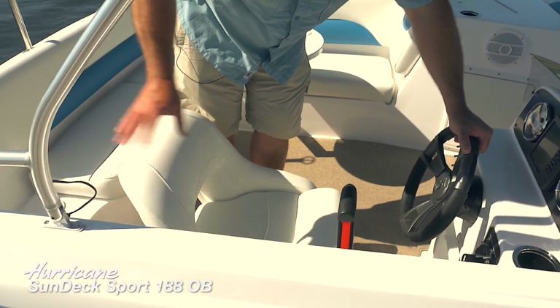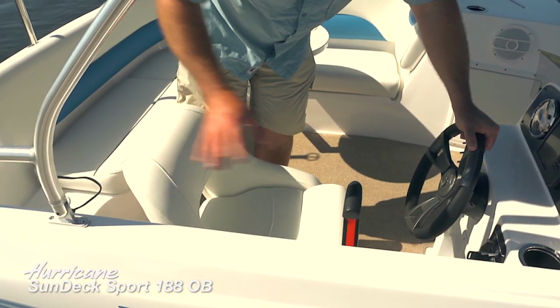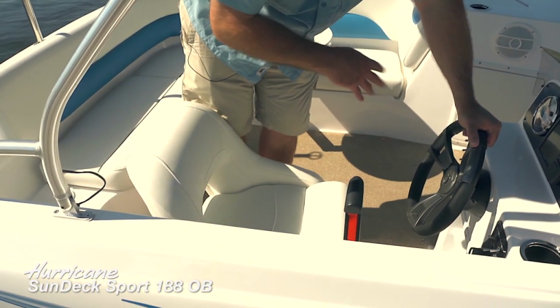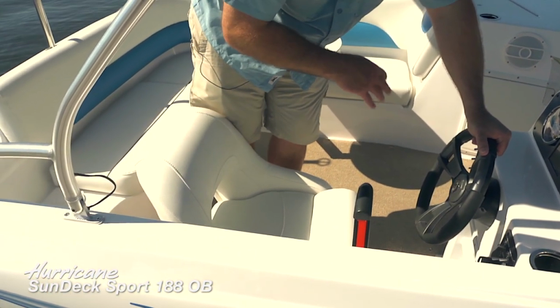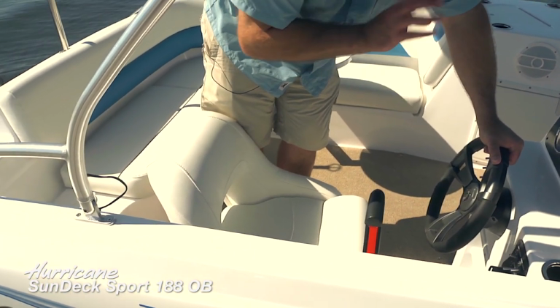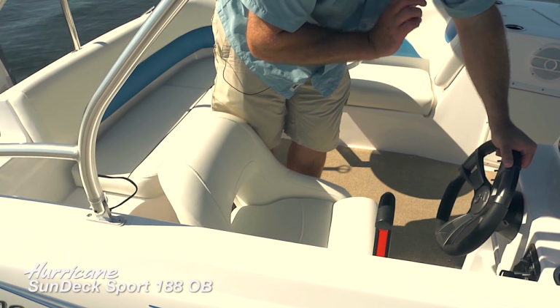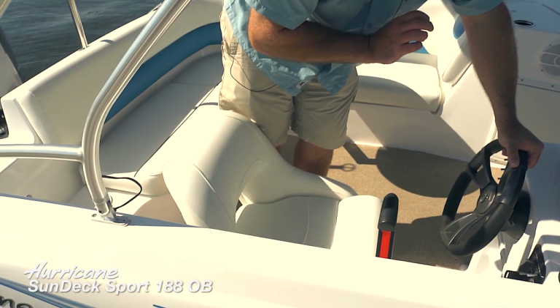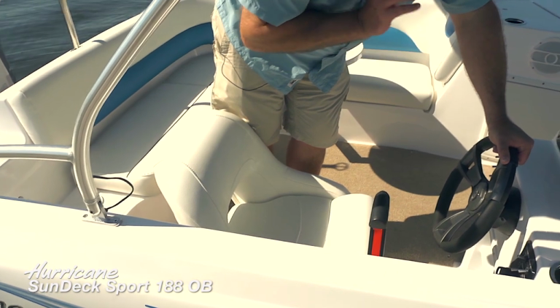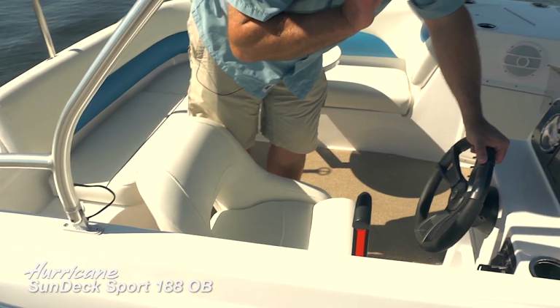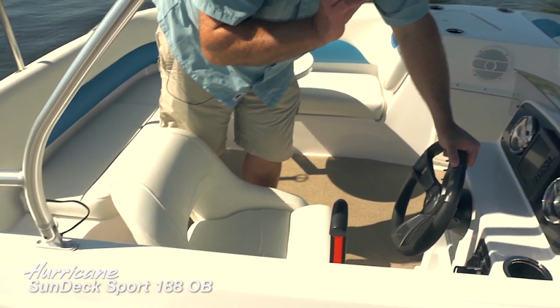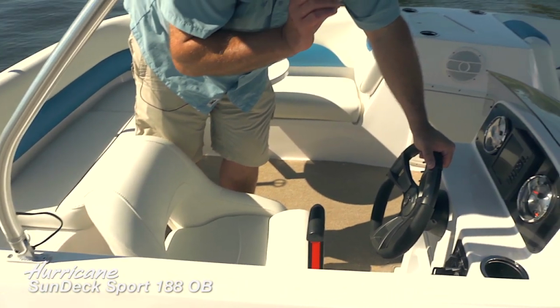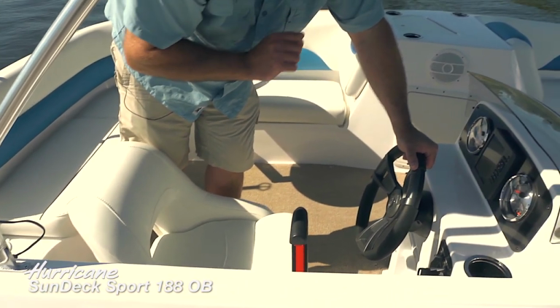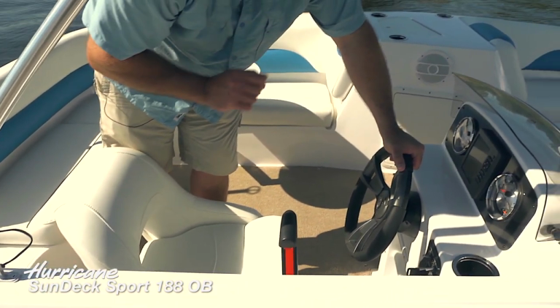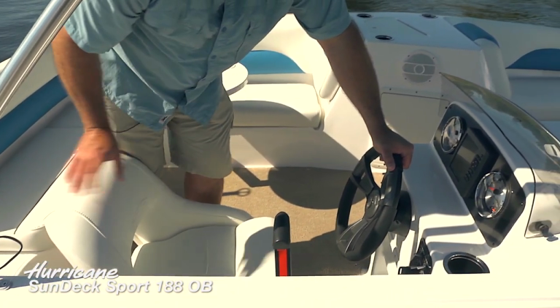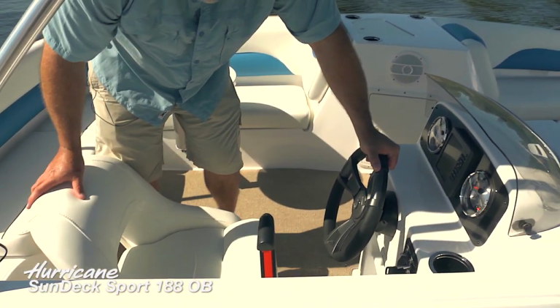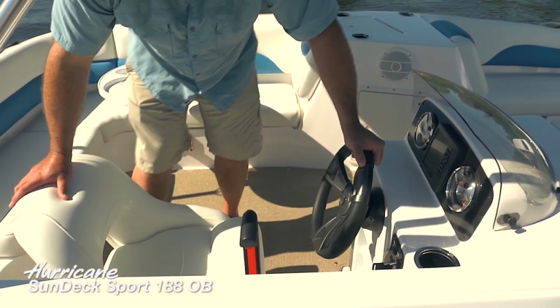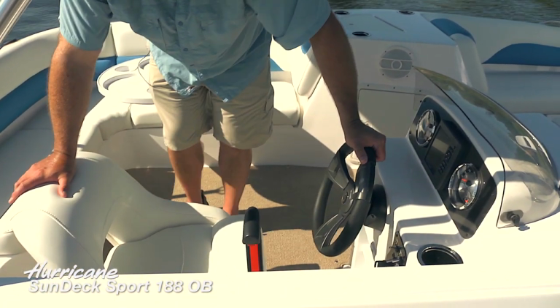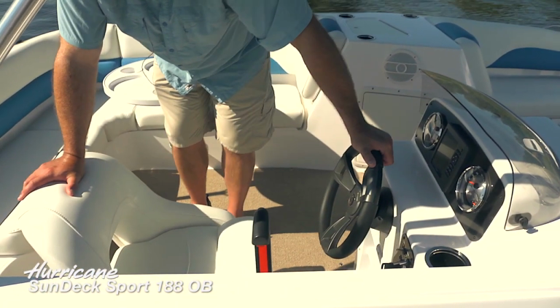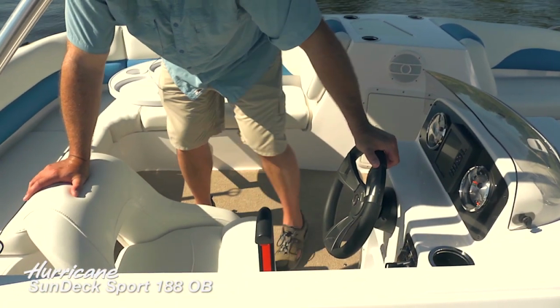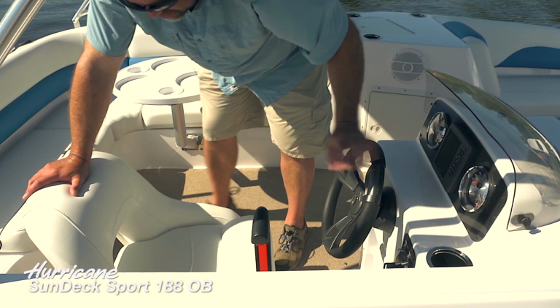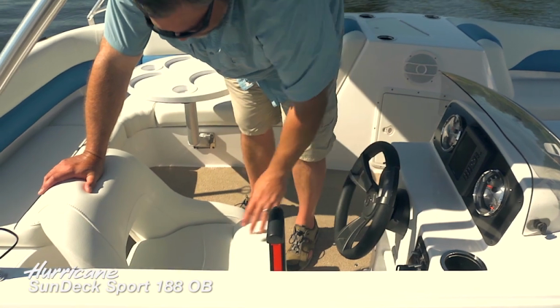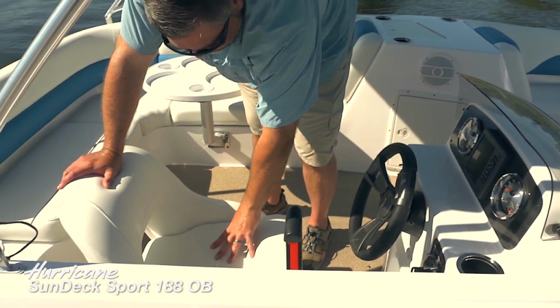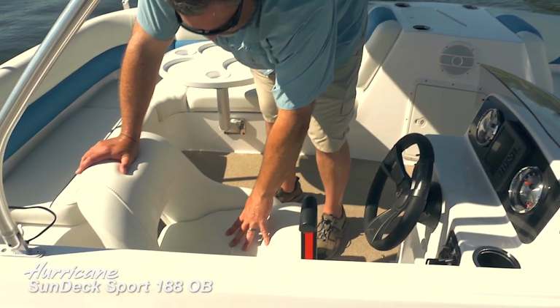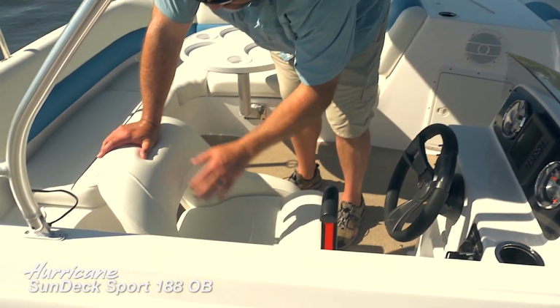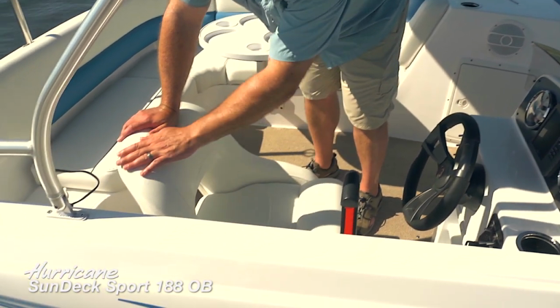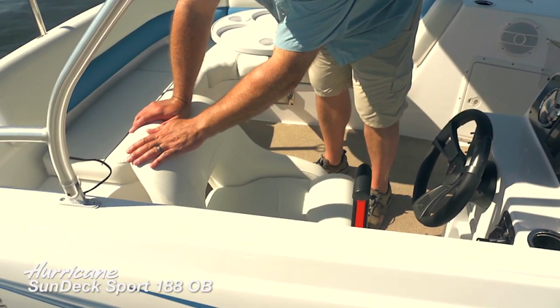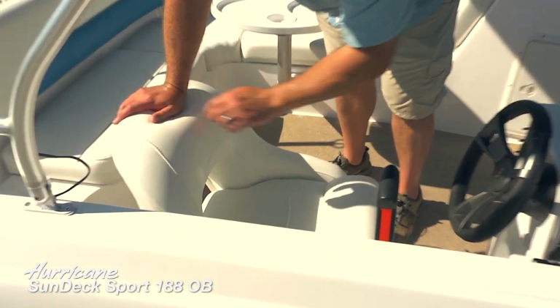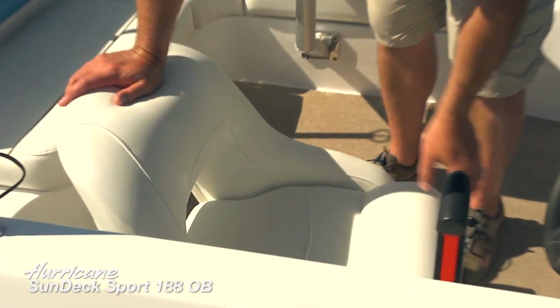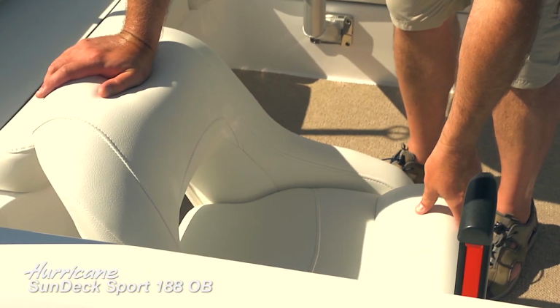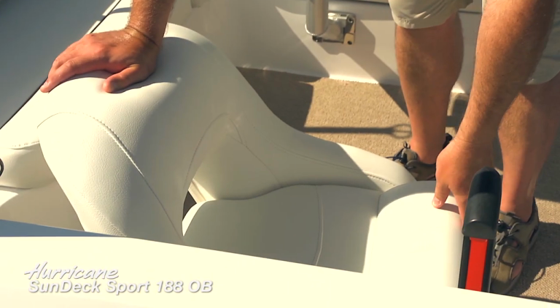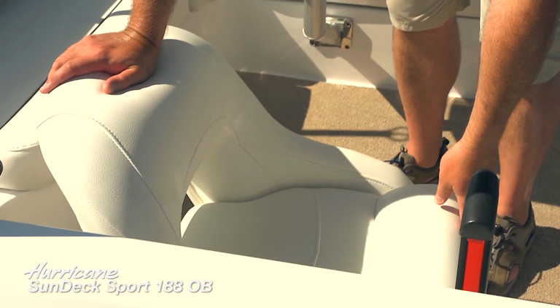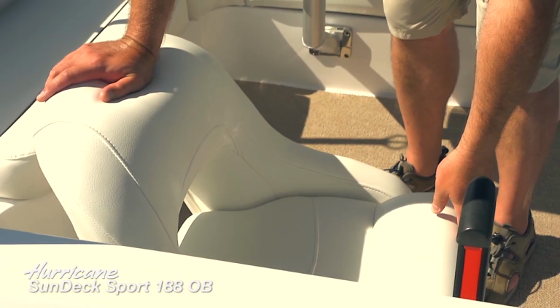We've also got another speaker here — this boat really has a nicely thought-out sound system. The captain's chair is very nicely done, again with that soft-touch expanded vinyl.